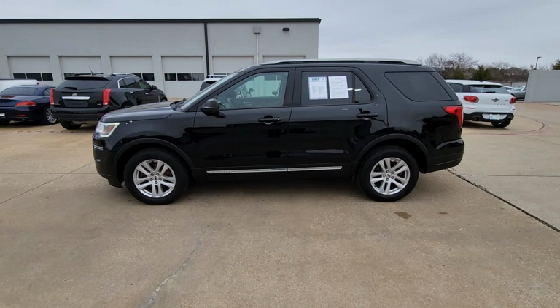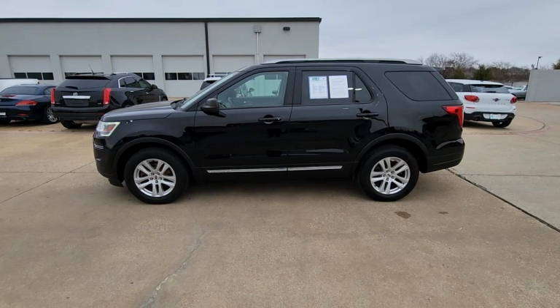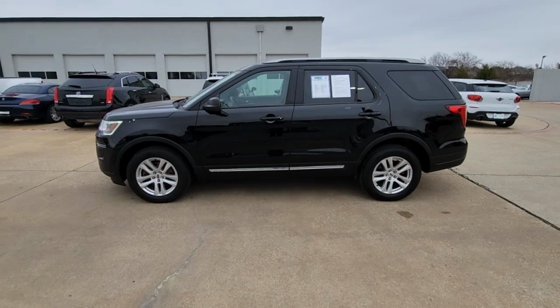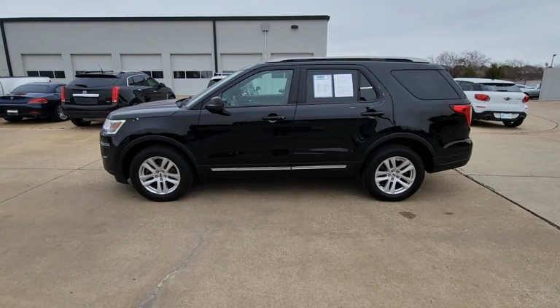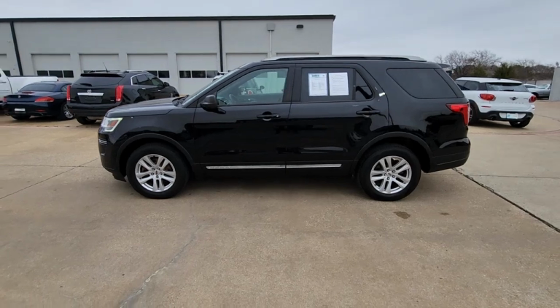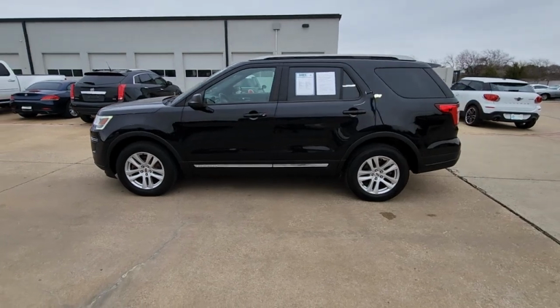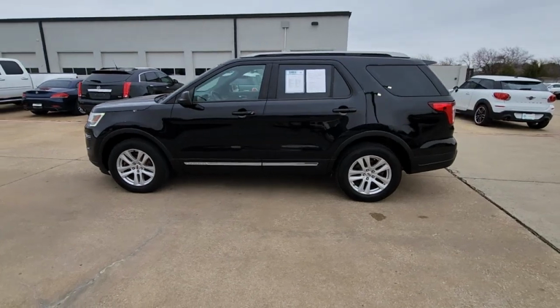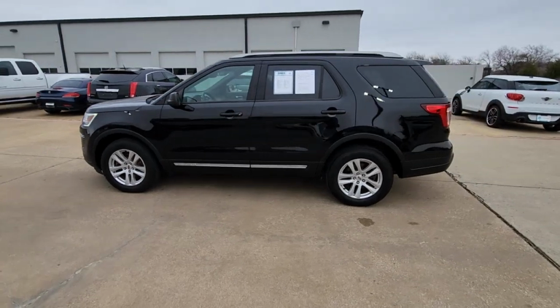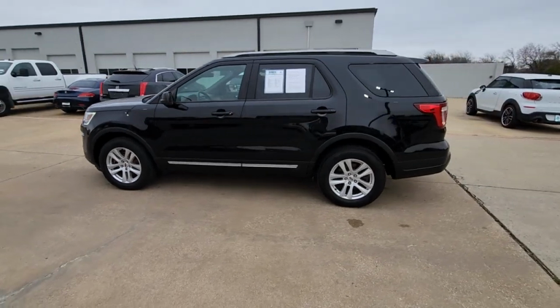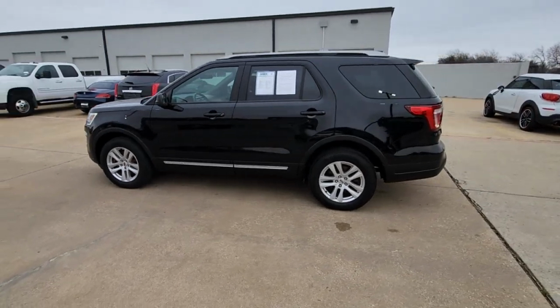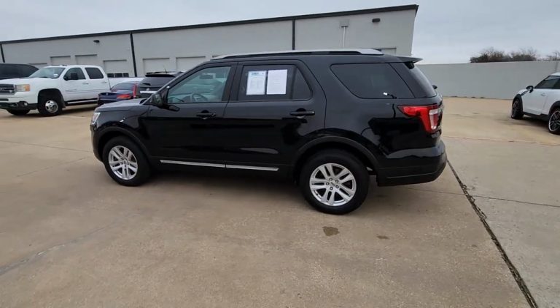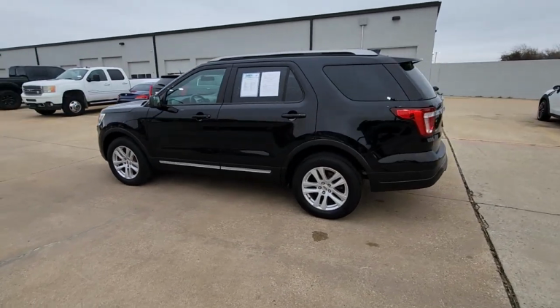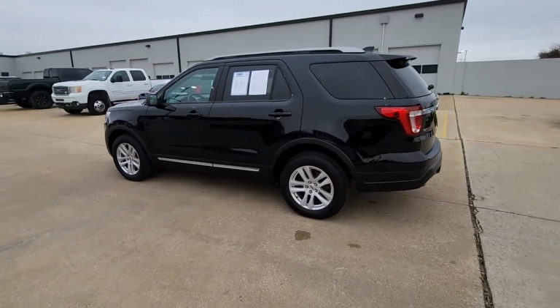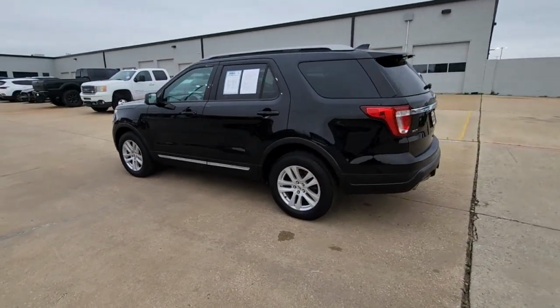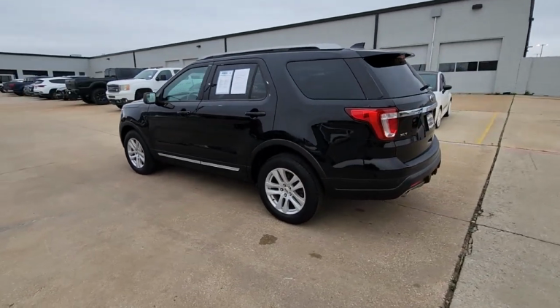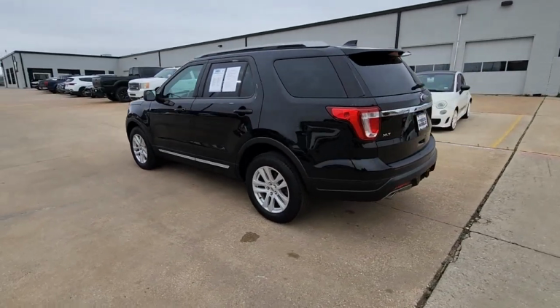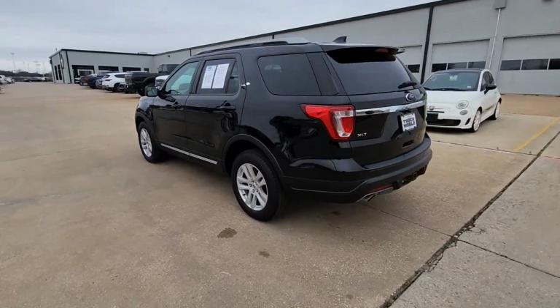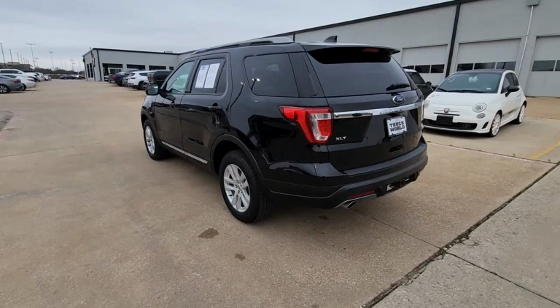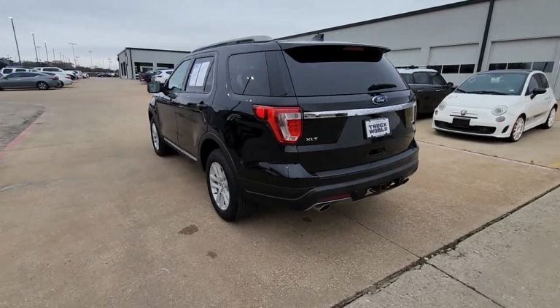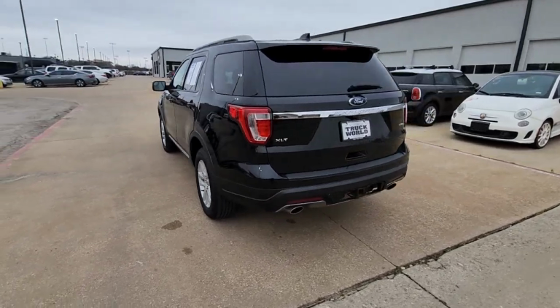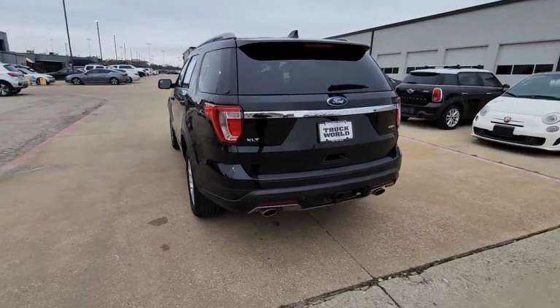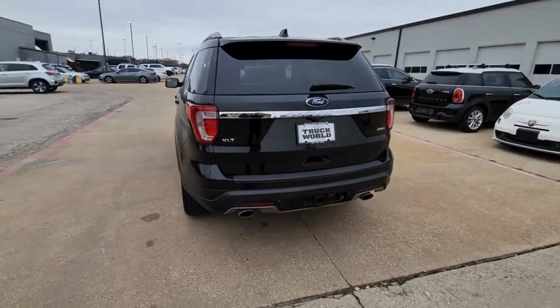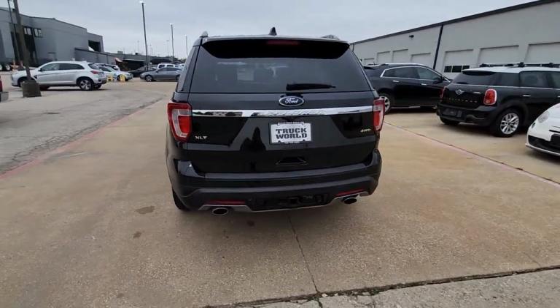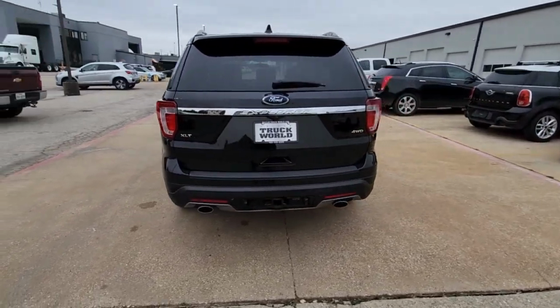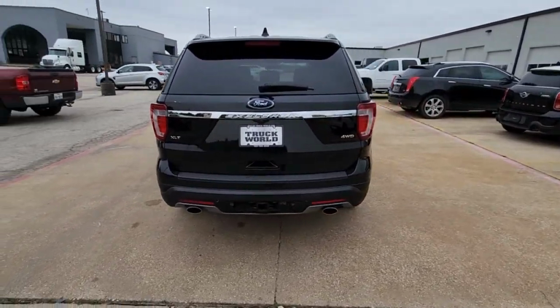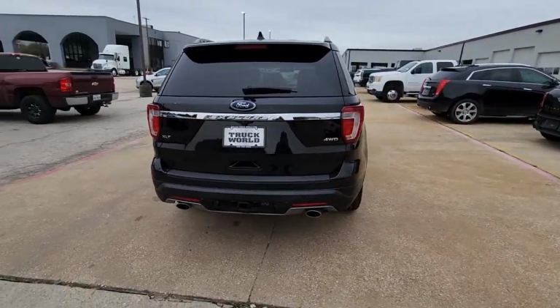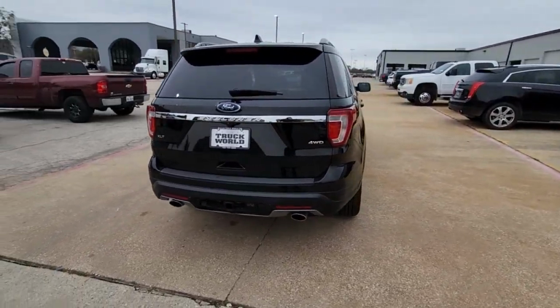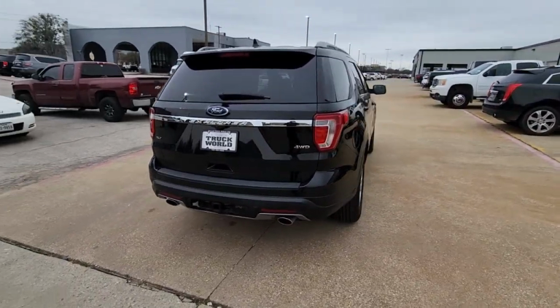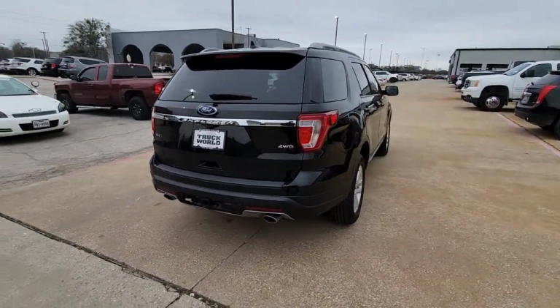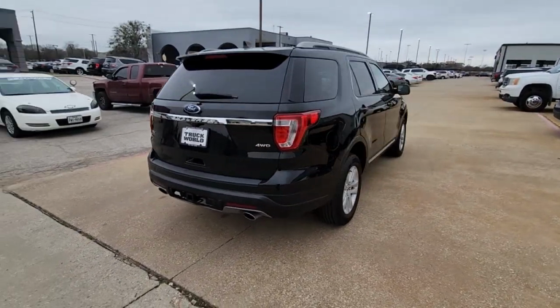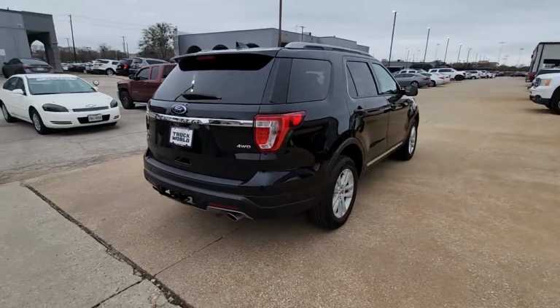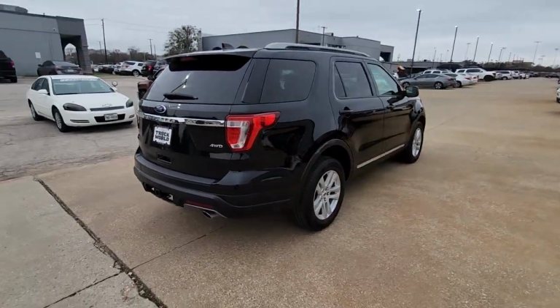Picture yourself in the 2018 Ford Explorer. With less than 90,000 miles on the odometer, this vehicle provides excellent value.